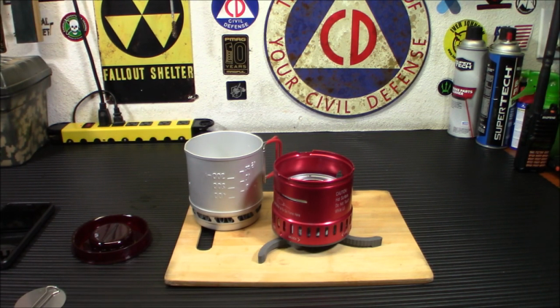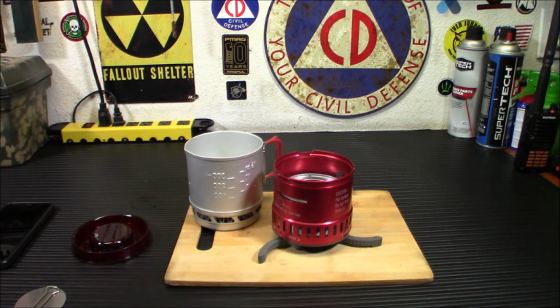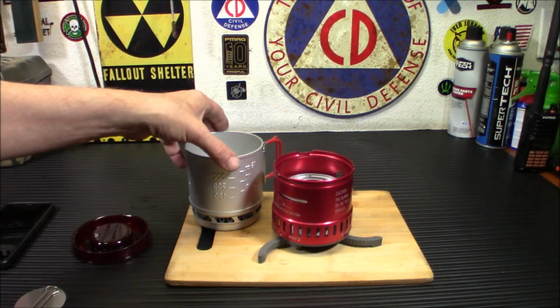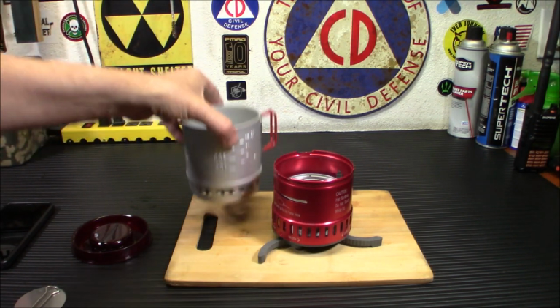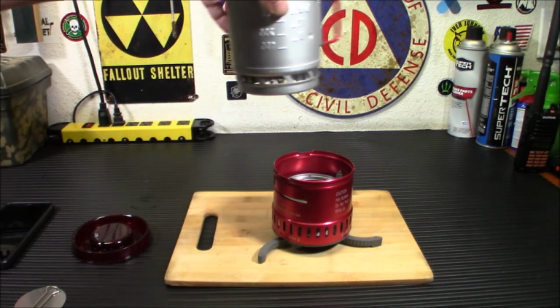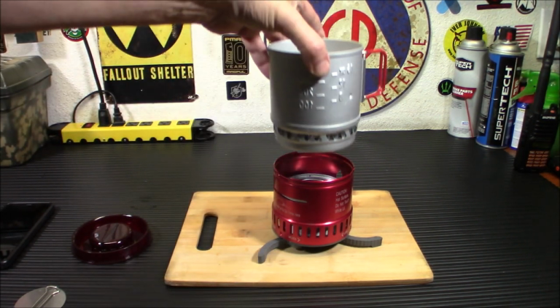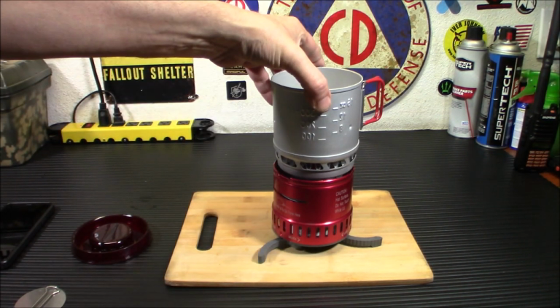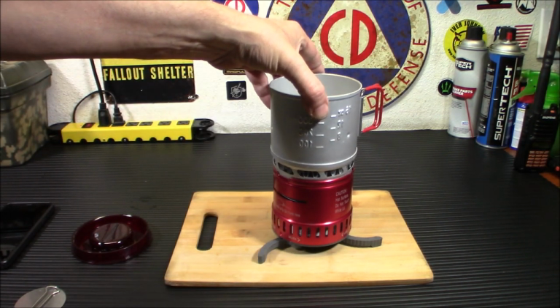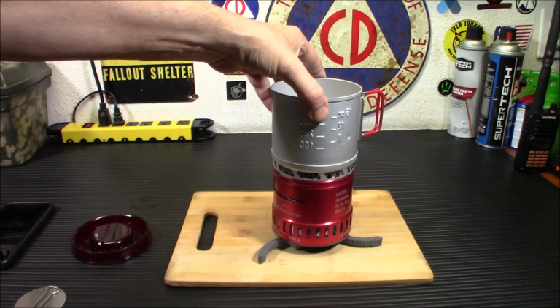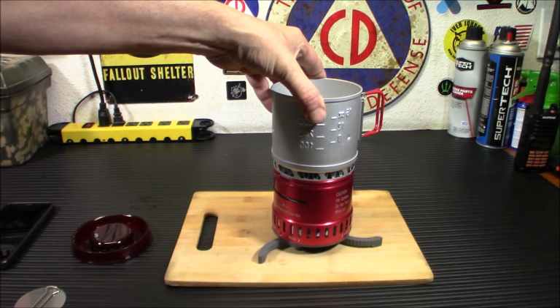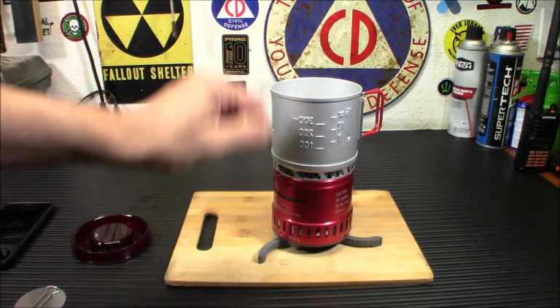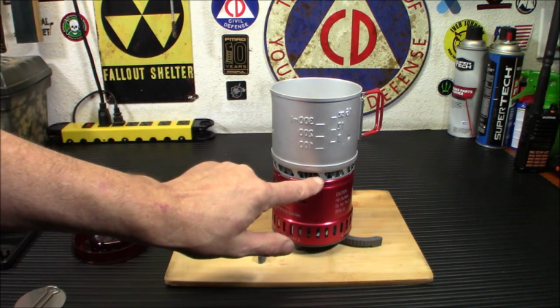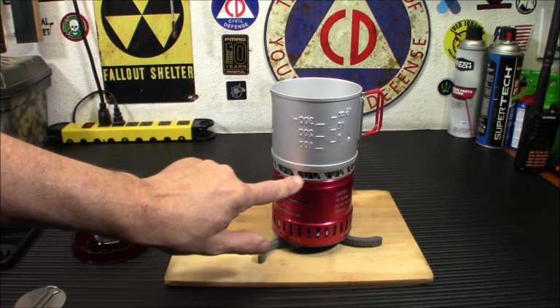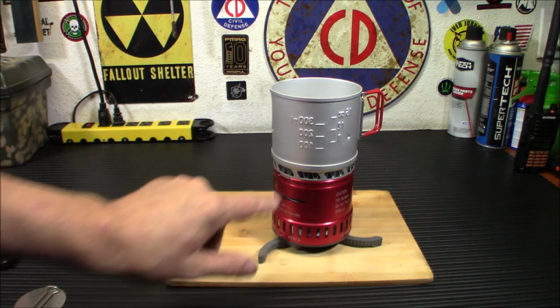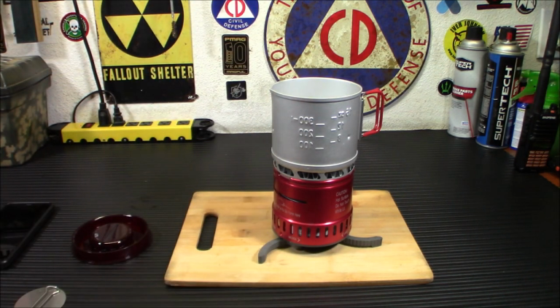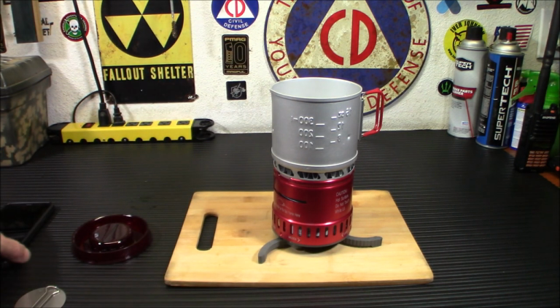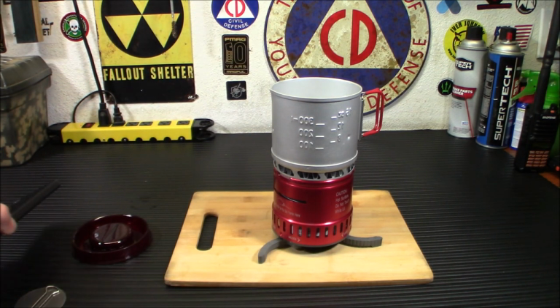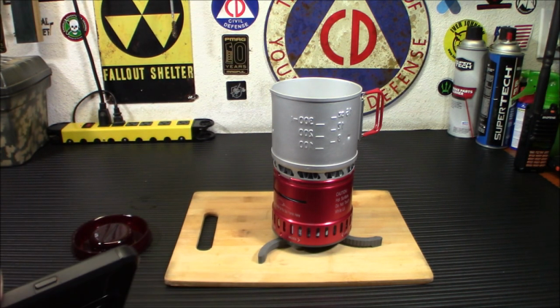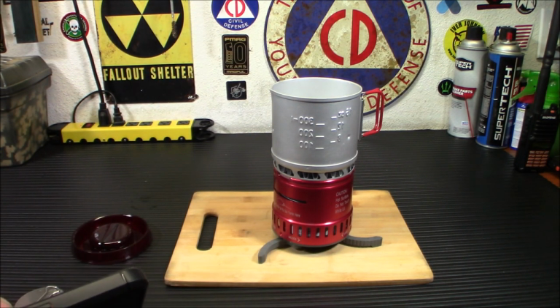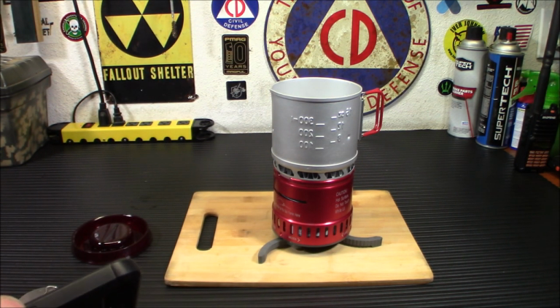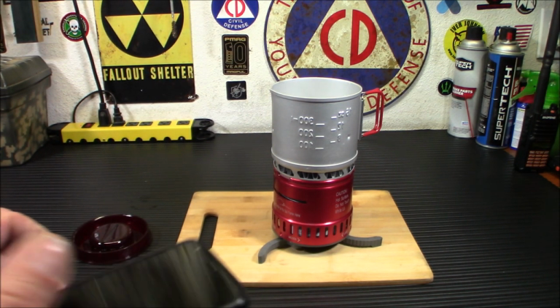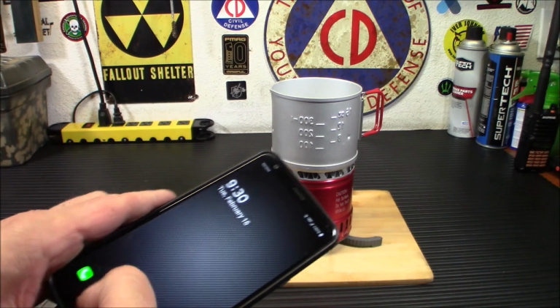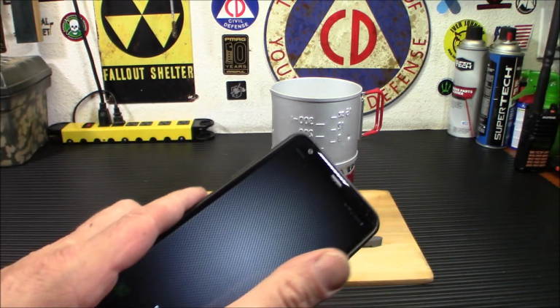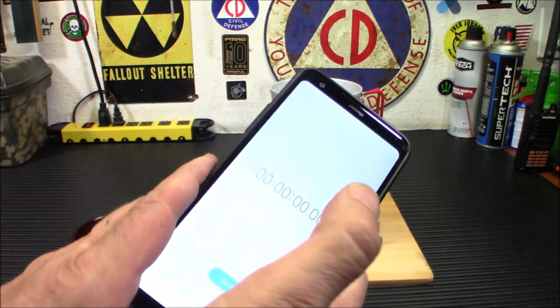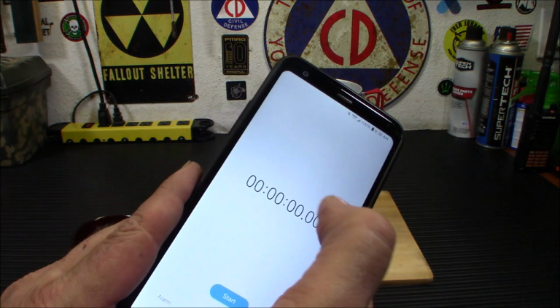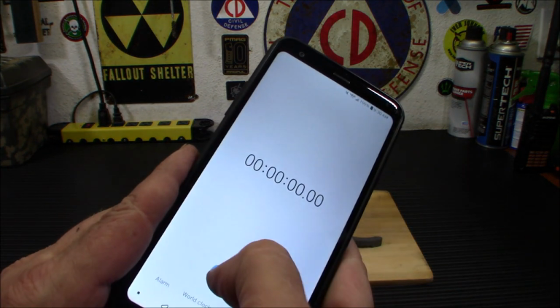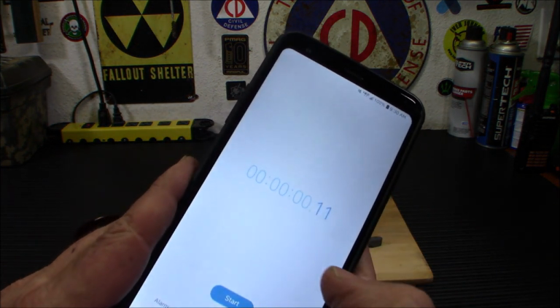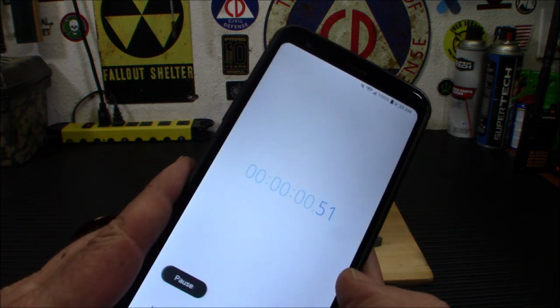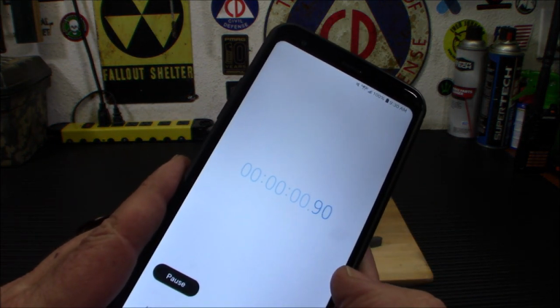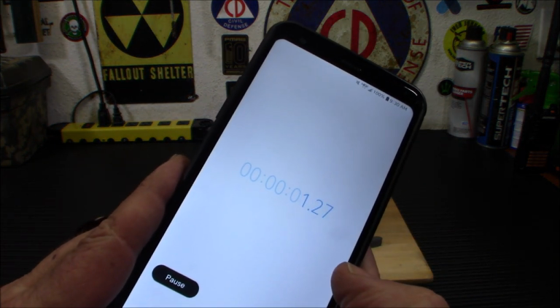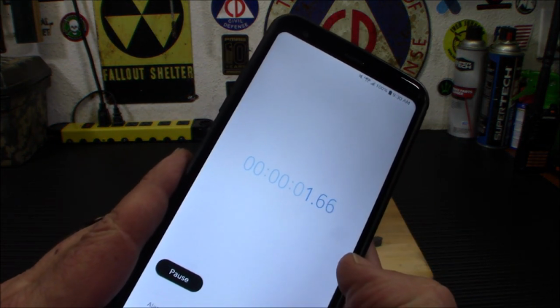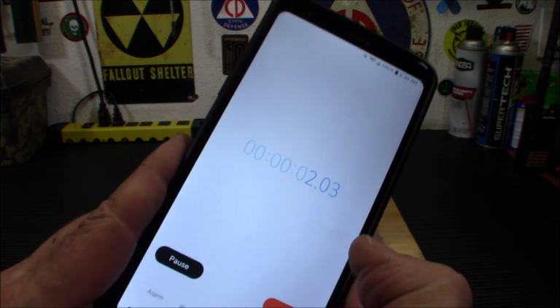We're going to pop this guy on here. This has a nice little heat exchange on the bottom of it. We're going to start our timer and we're going to use the cover.